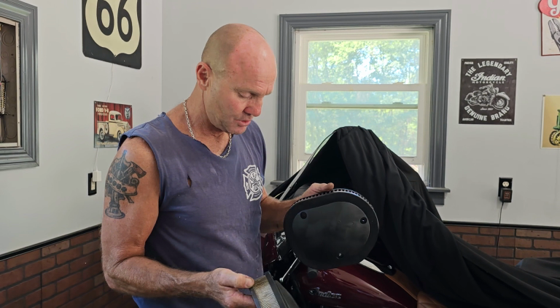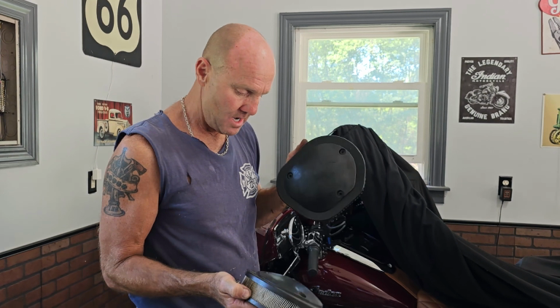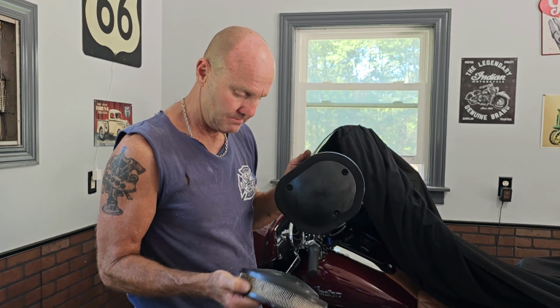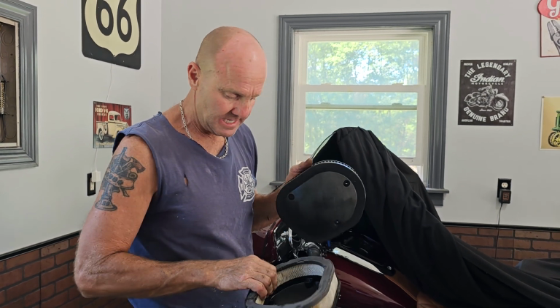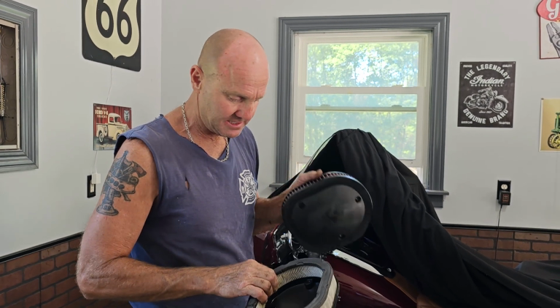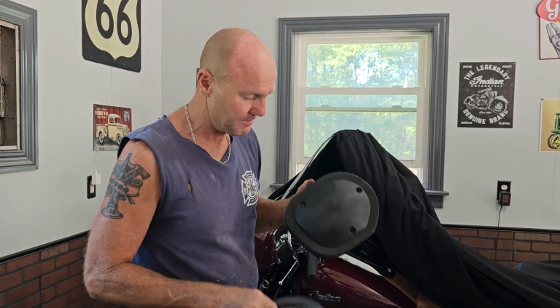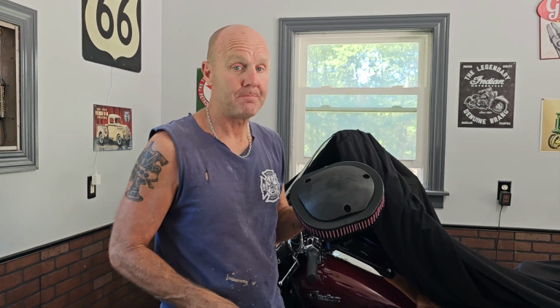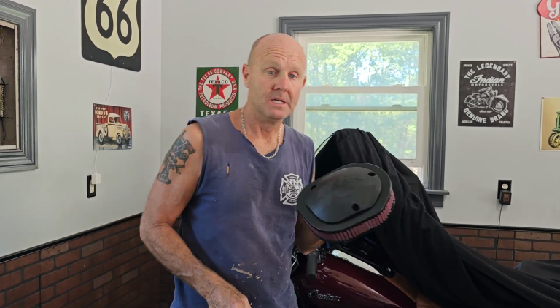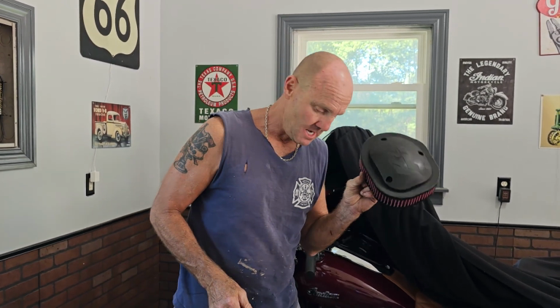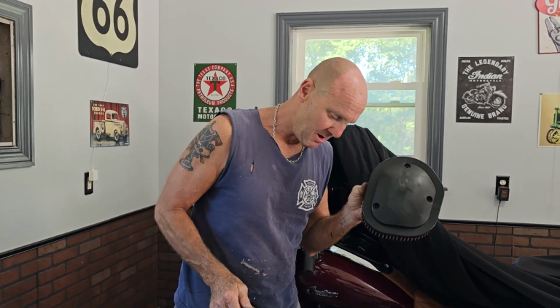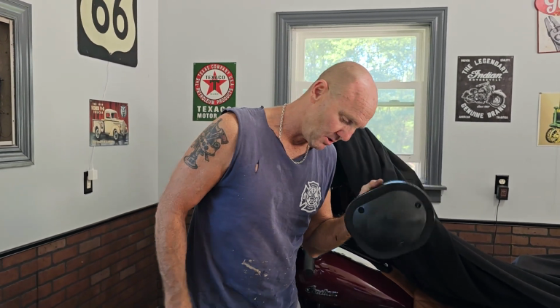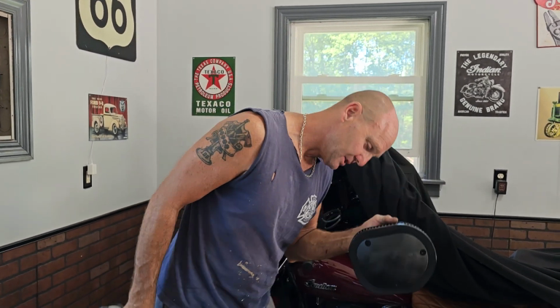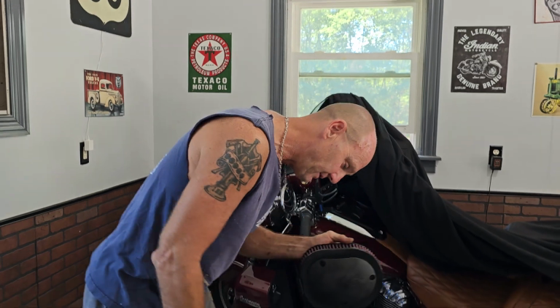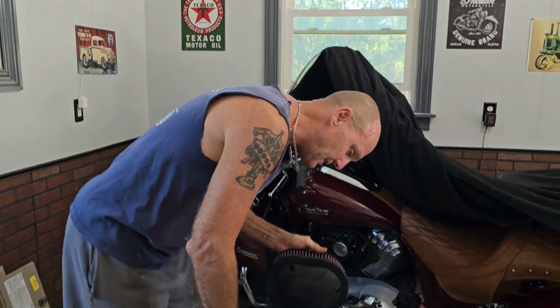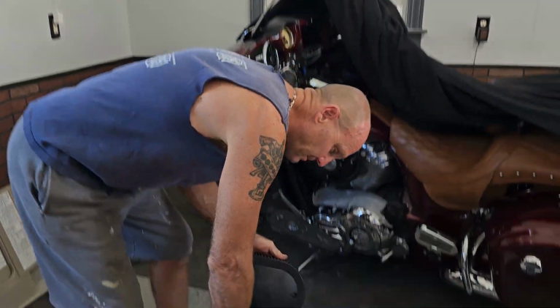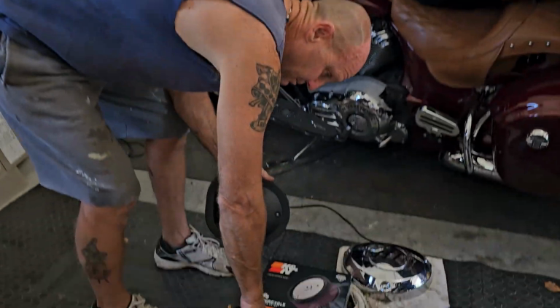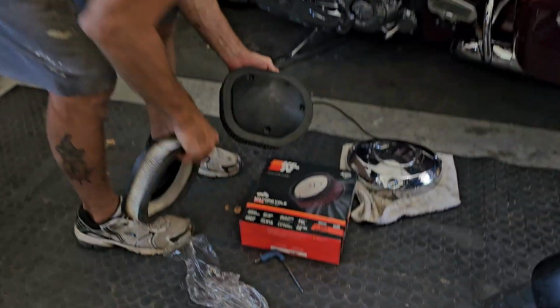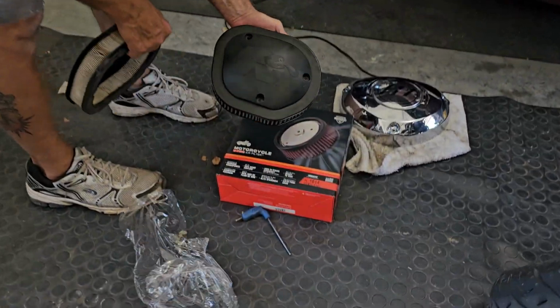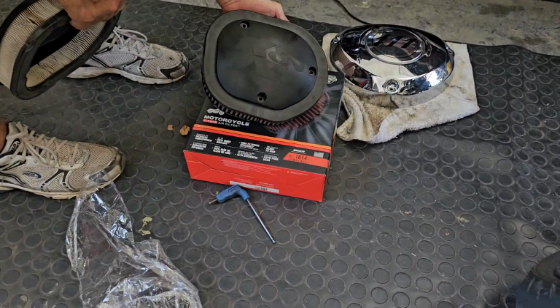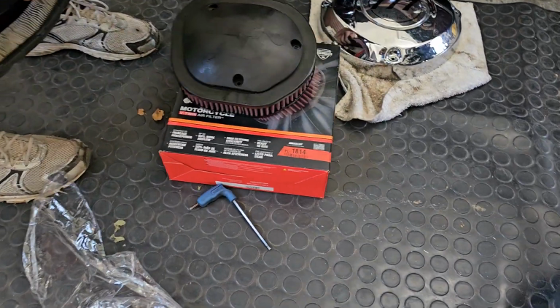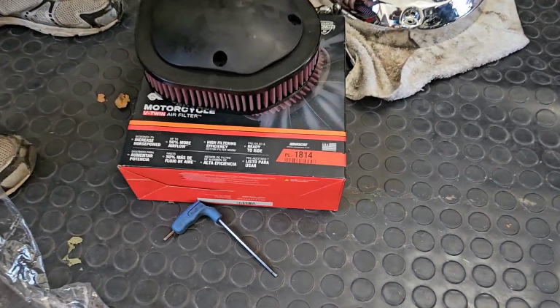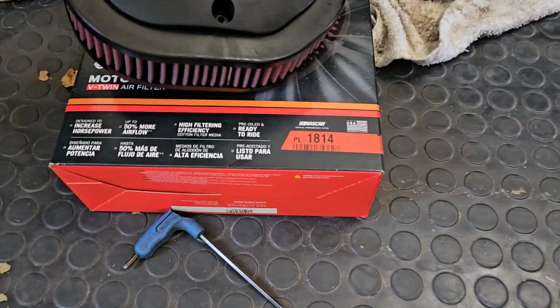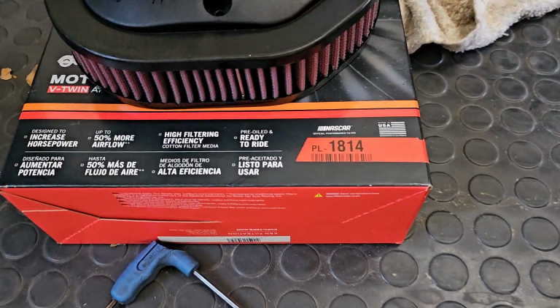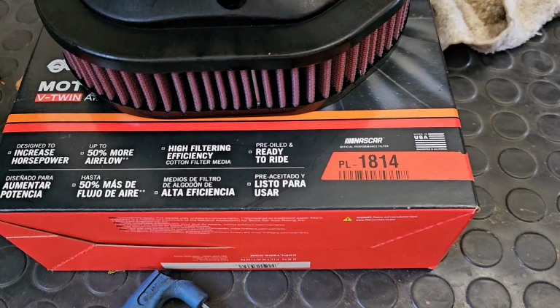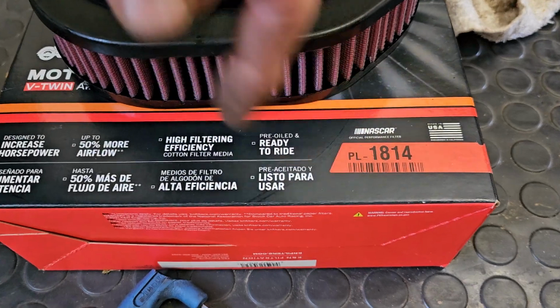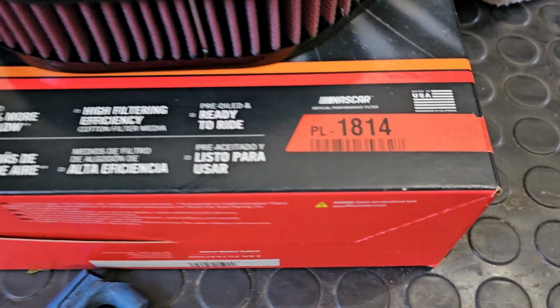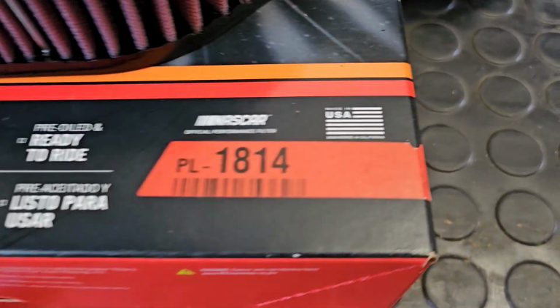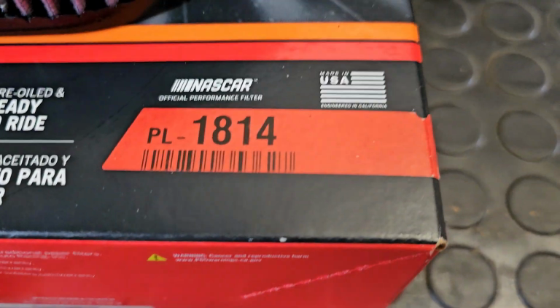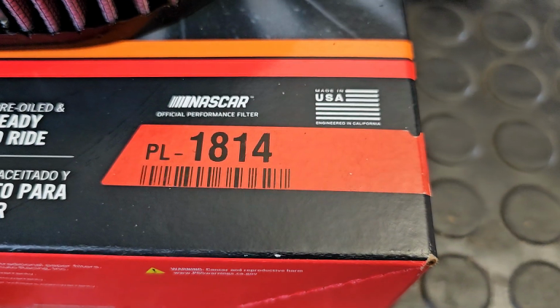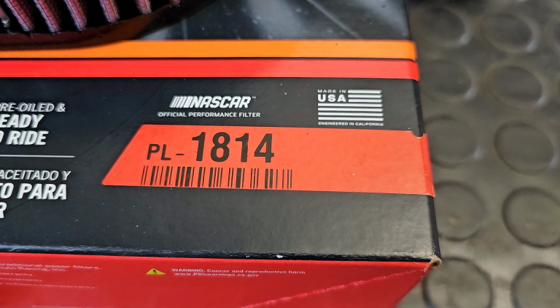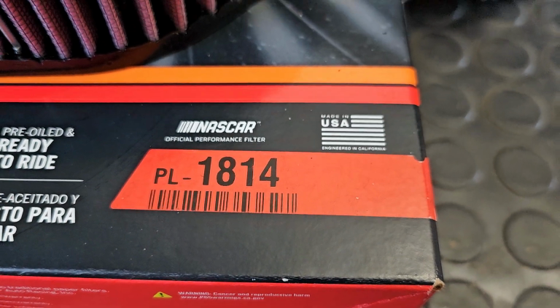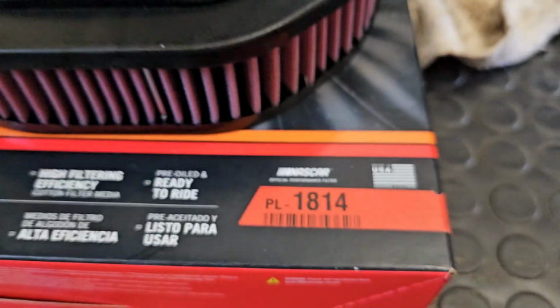It's basically a 10-minute job. The part number, if you look down here, is PL1814 — and that again is for the 111 motor — and I got this off Amazon.